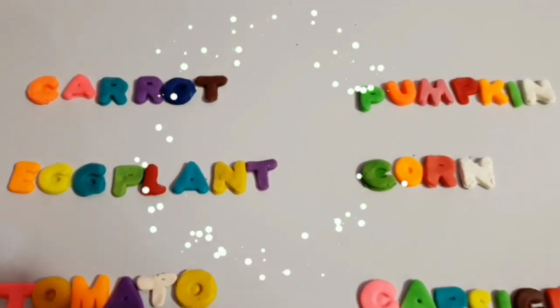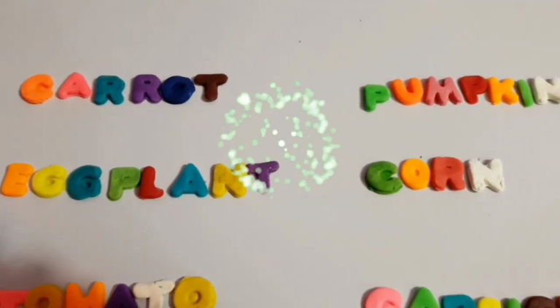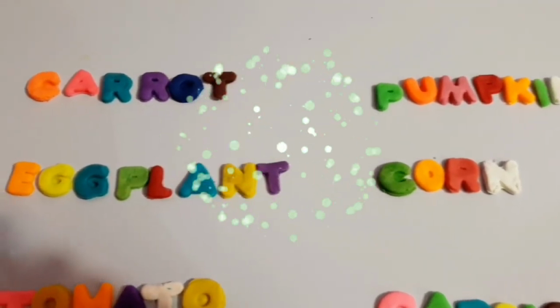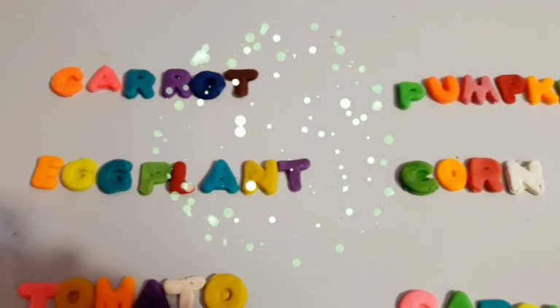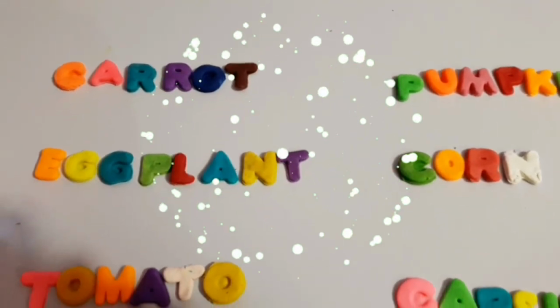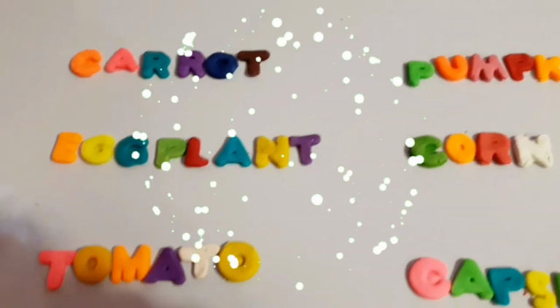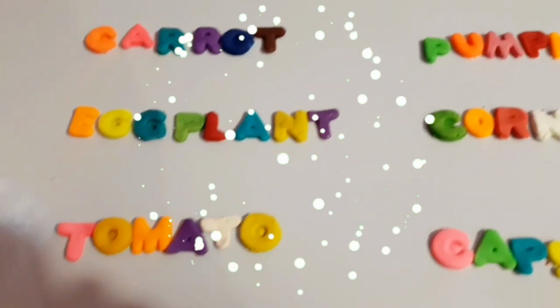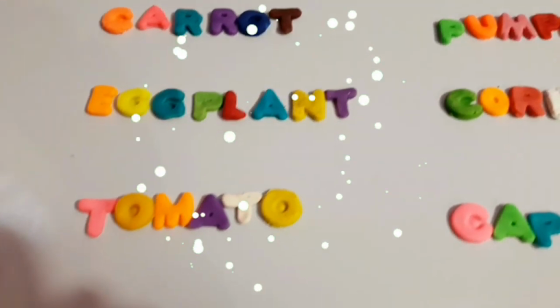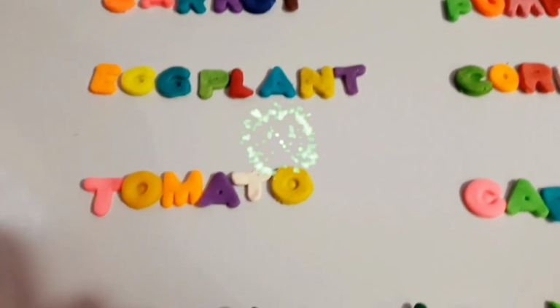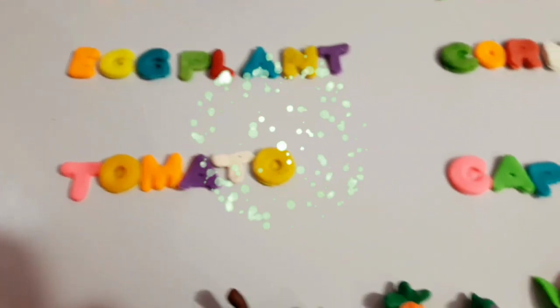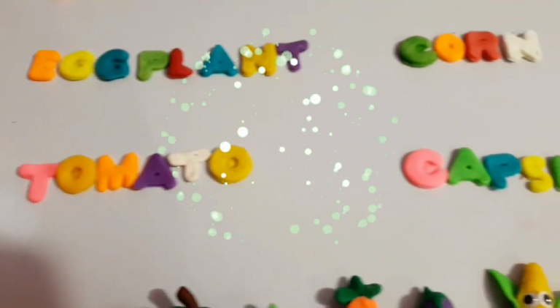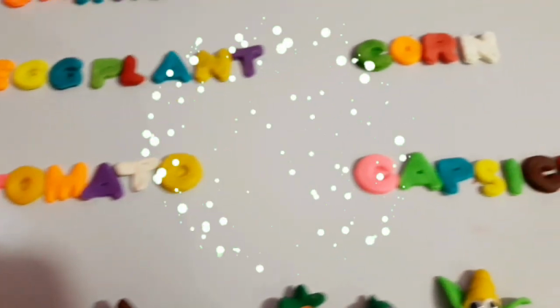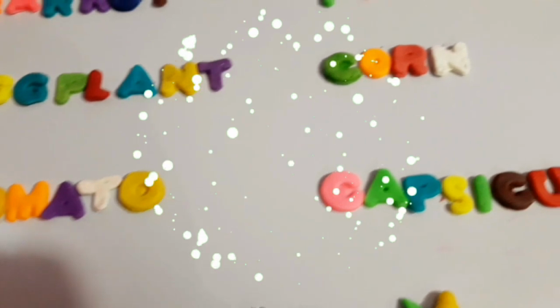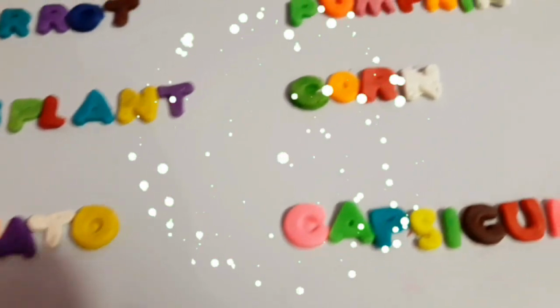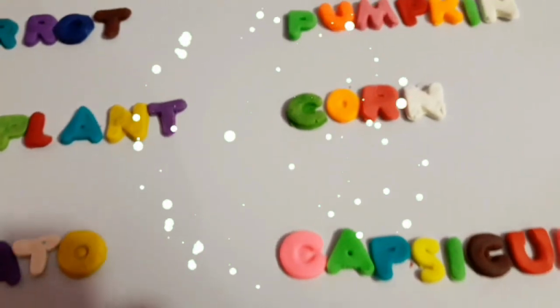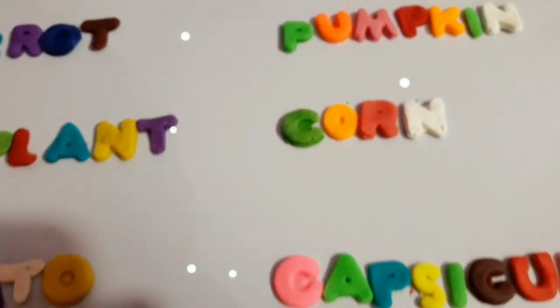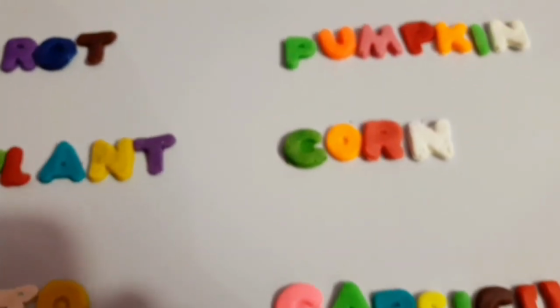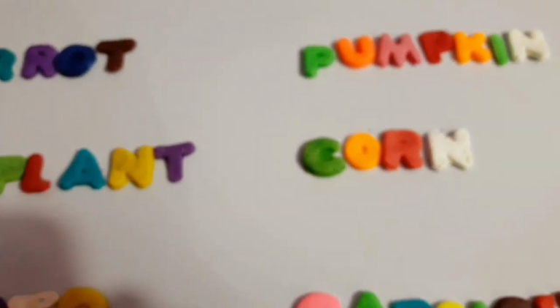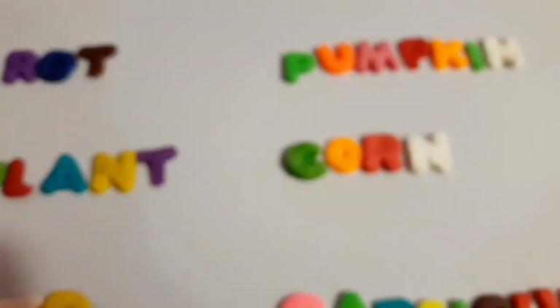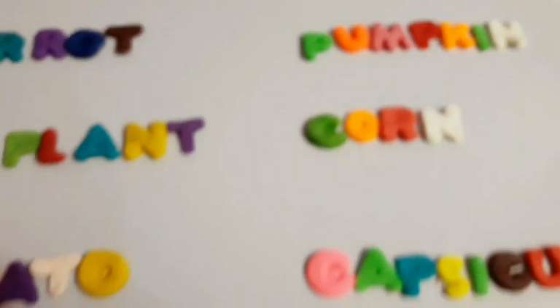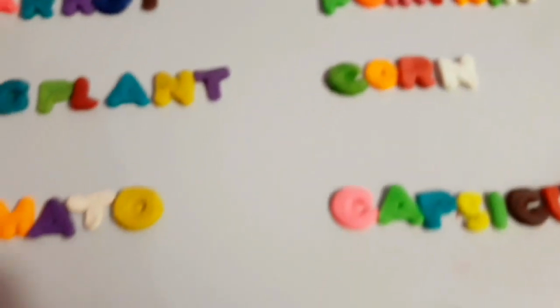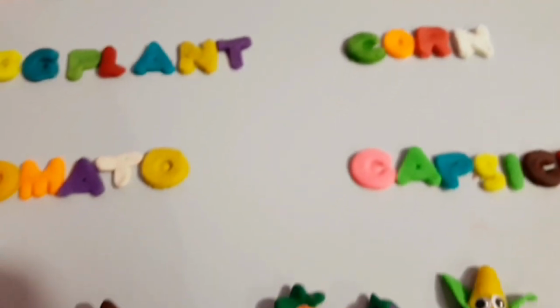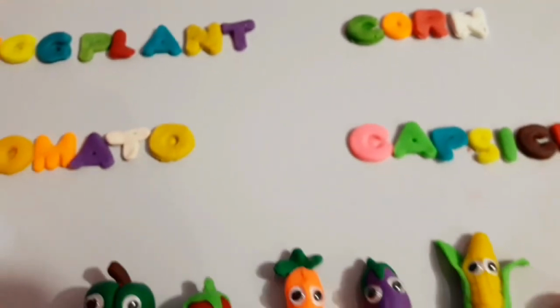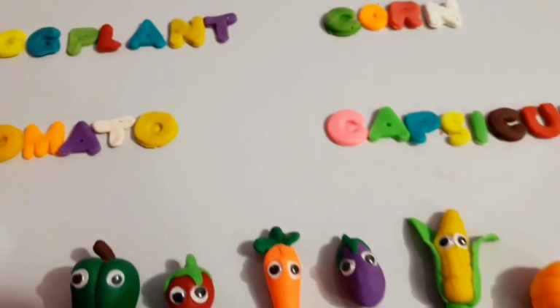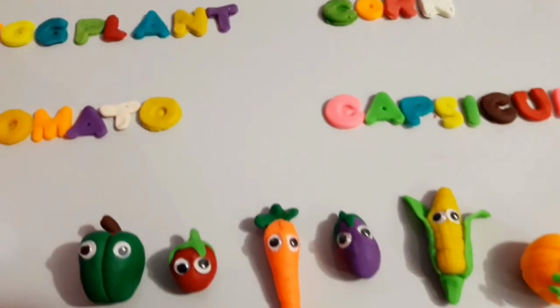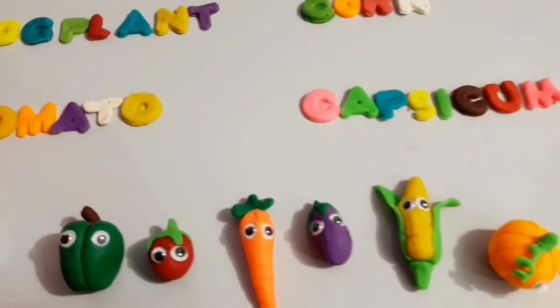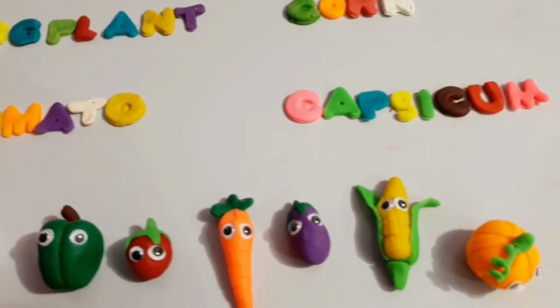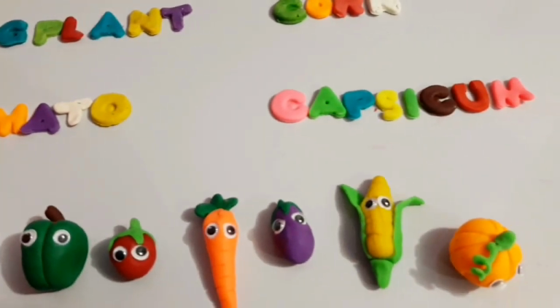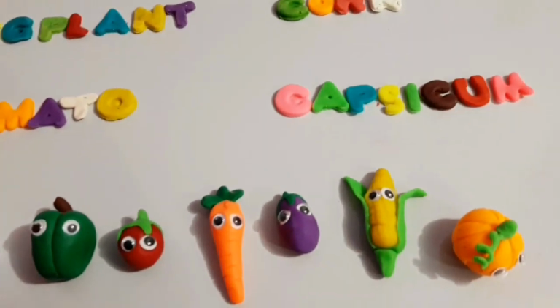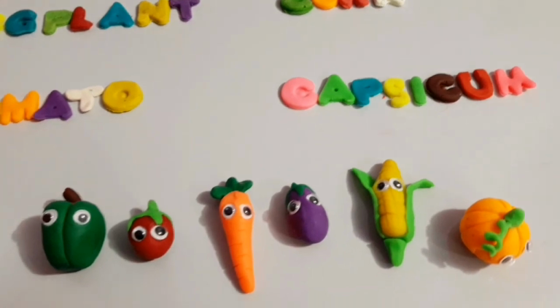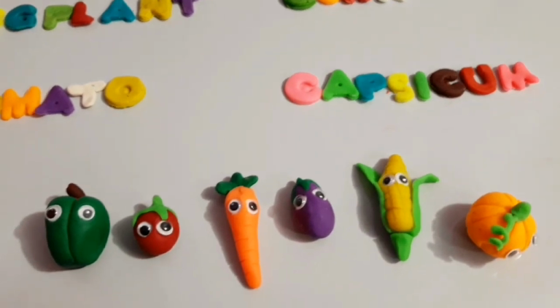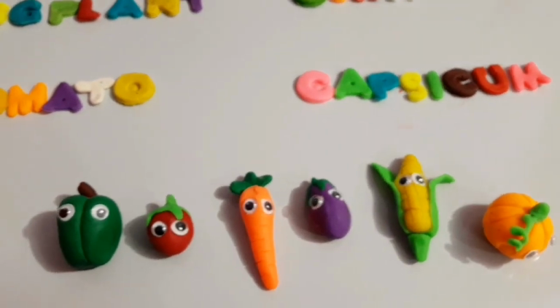Wow! Wow! Wow! Oh, wow! Vegetables! Woo-hoo!